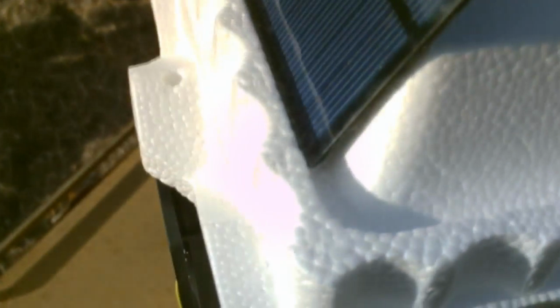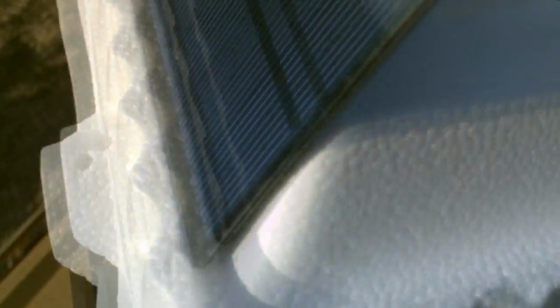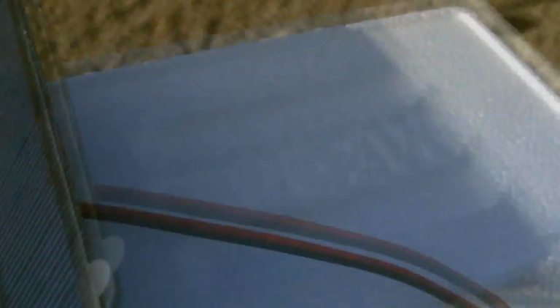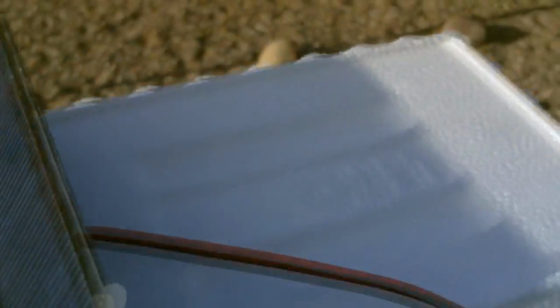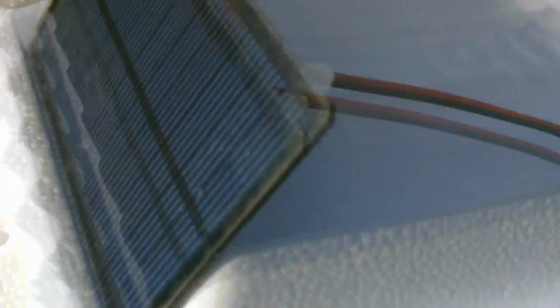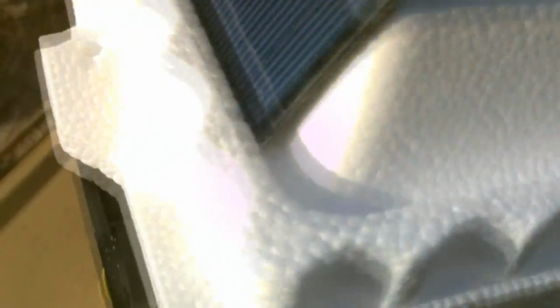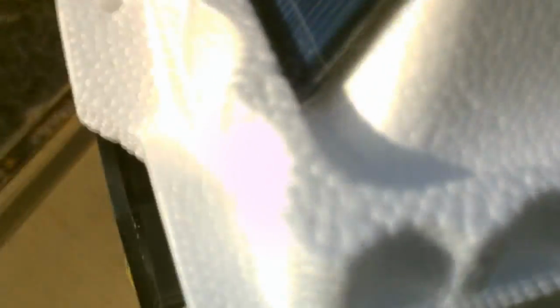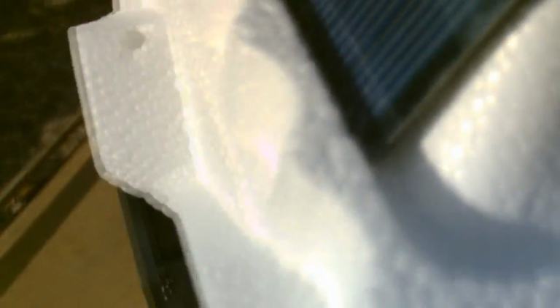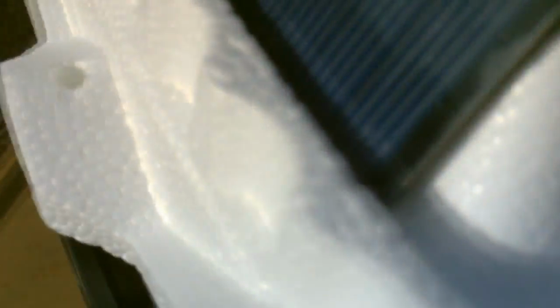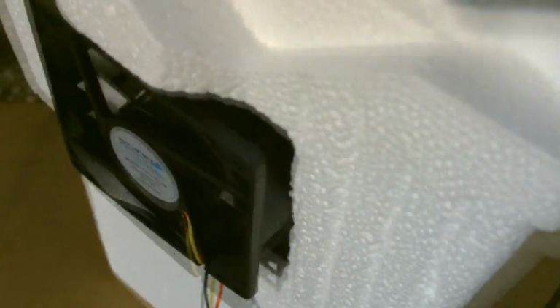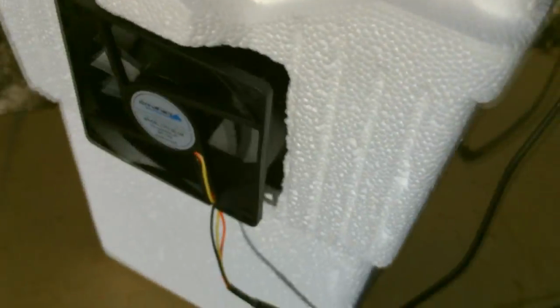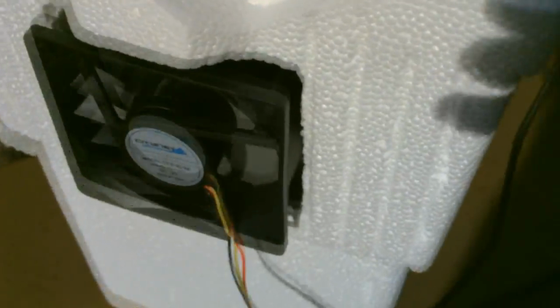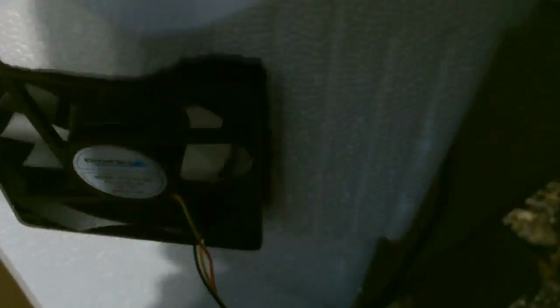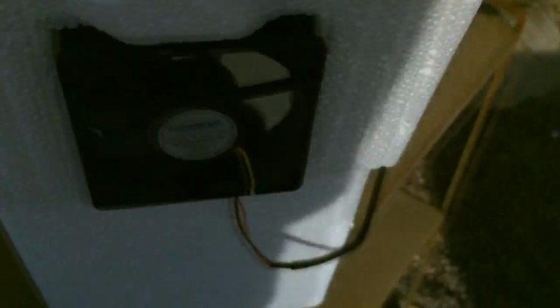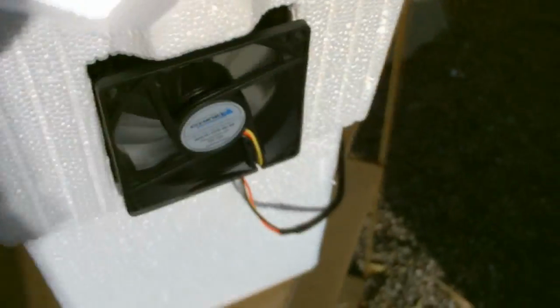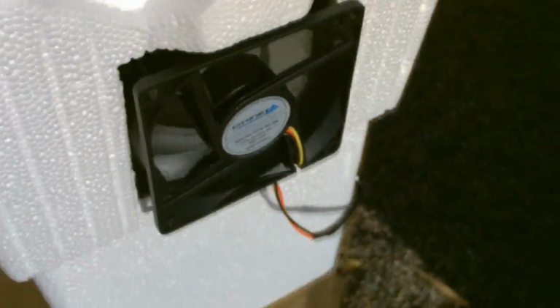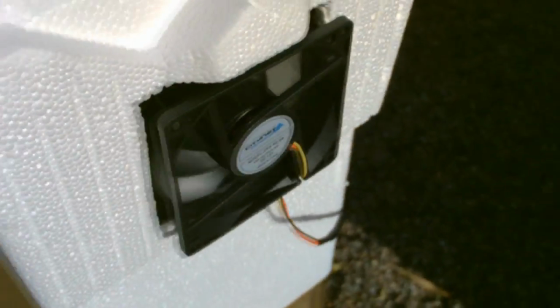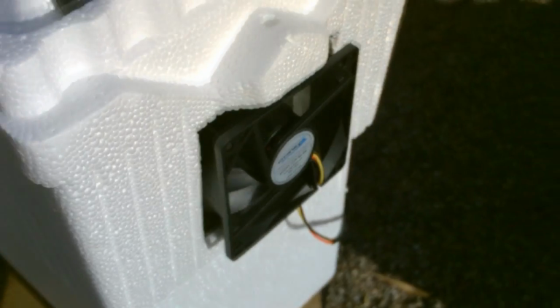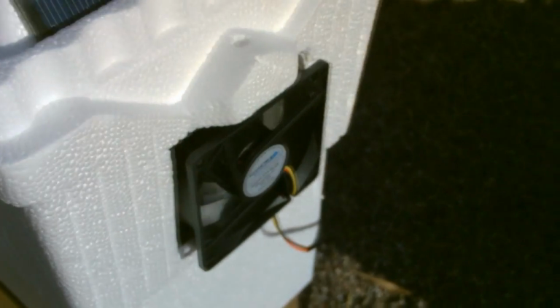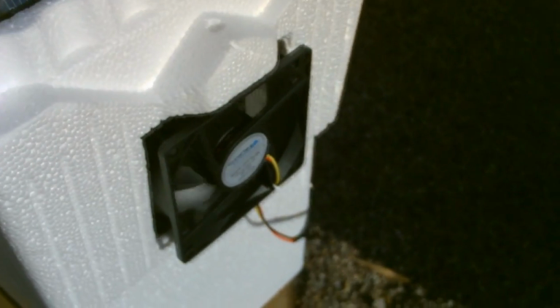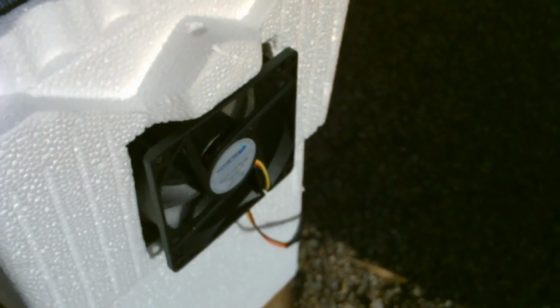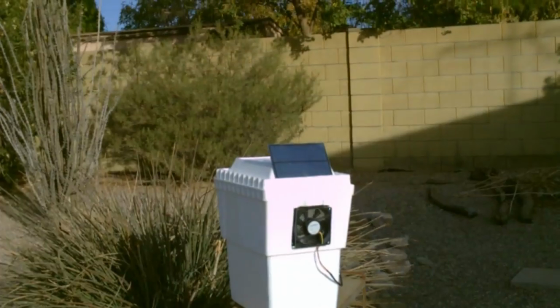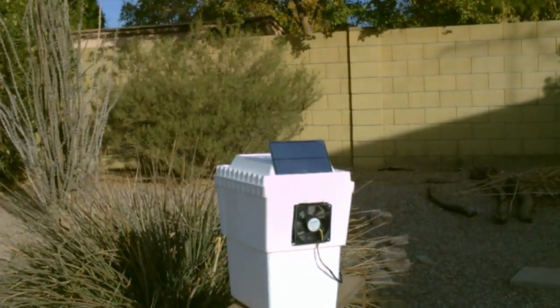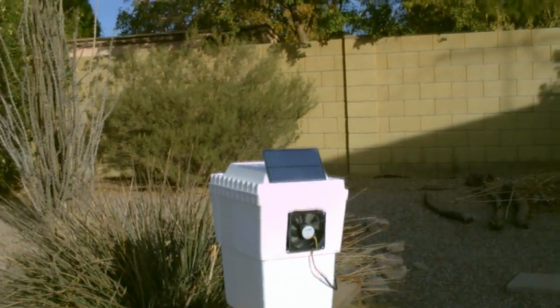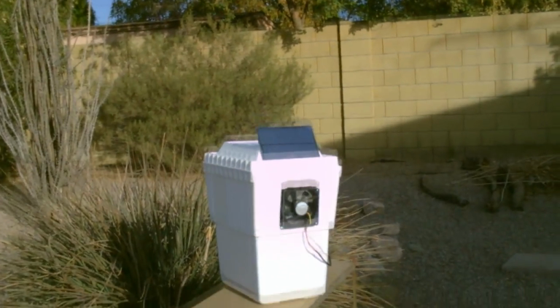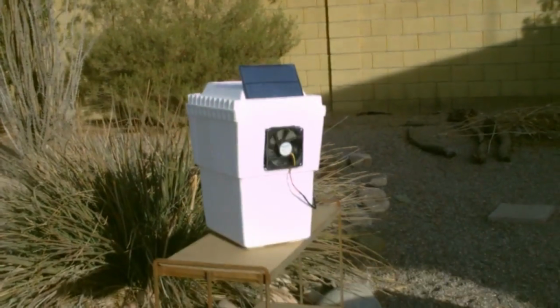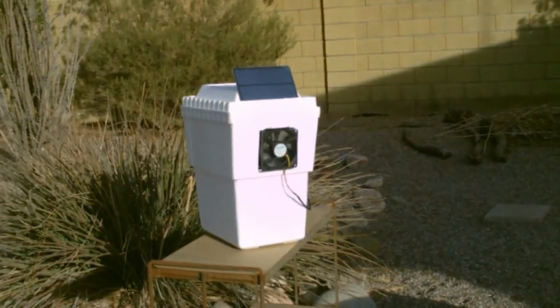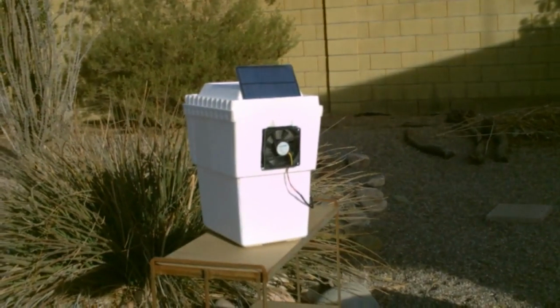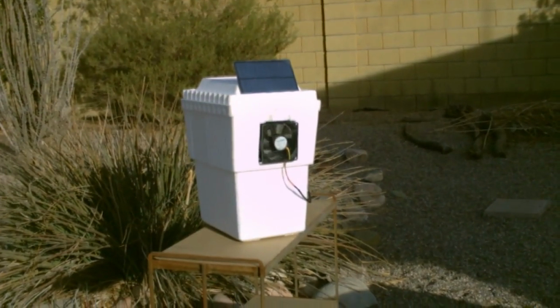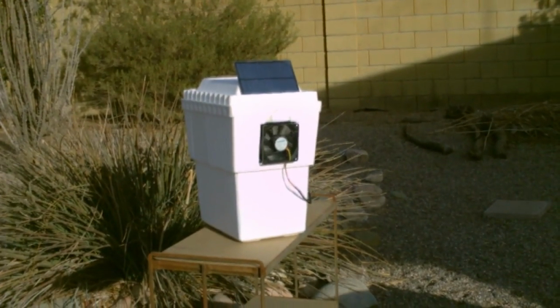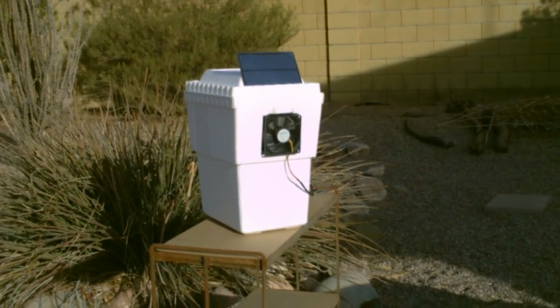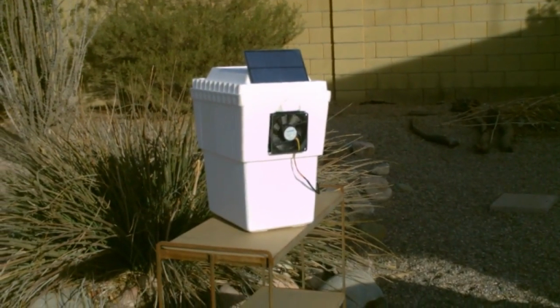That took like five to ten minutes to make. You don't have to use the solar panel — you can just run the fan off of batteries.